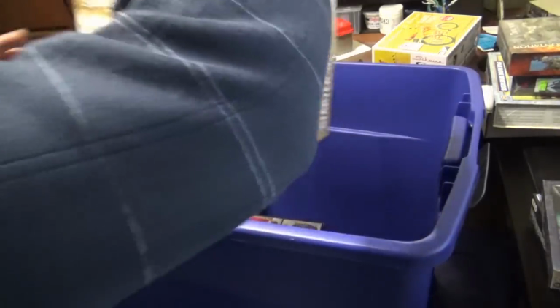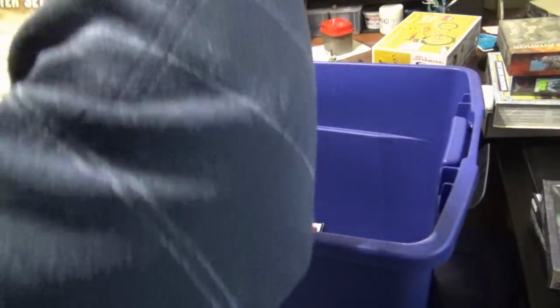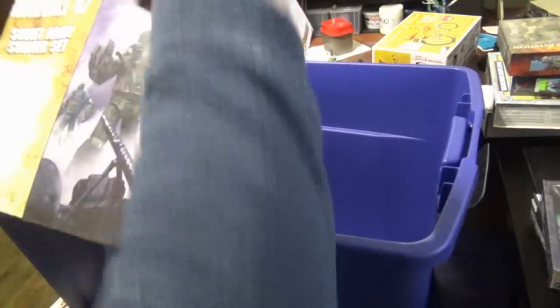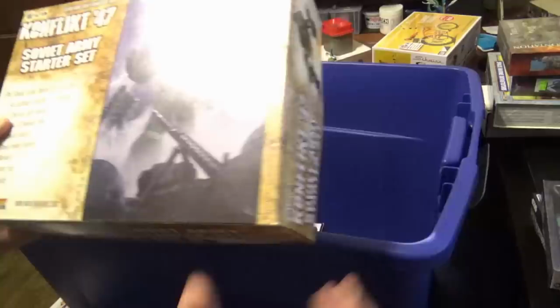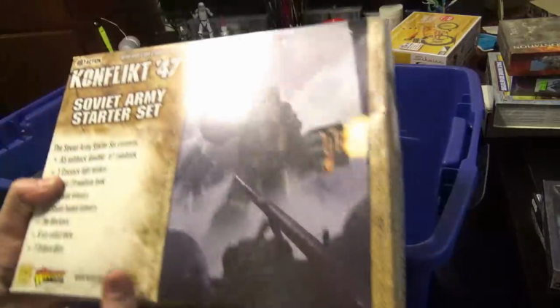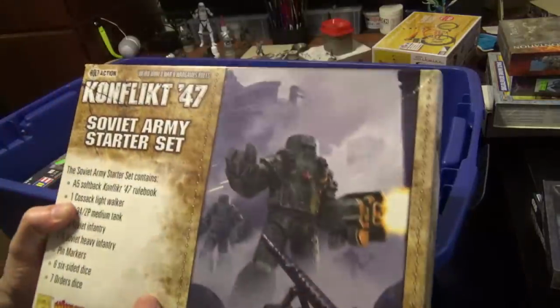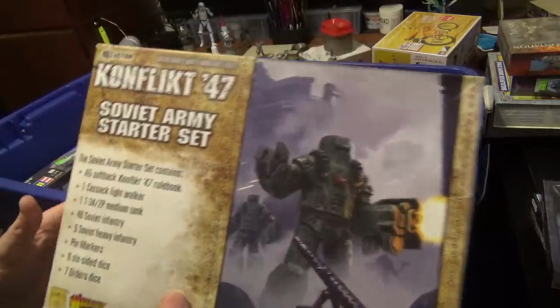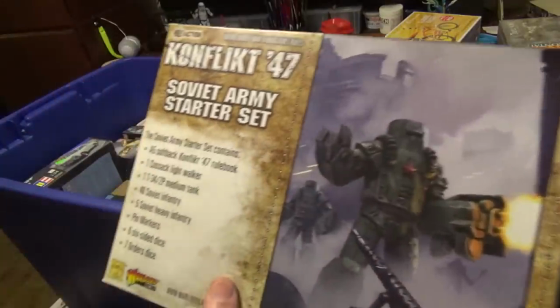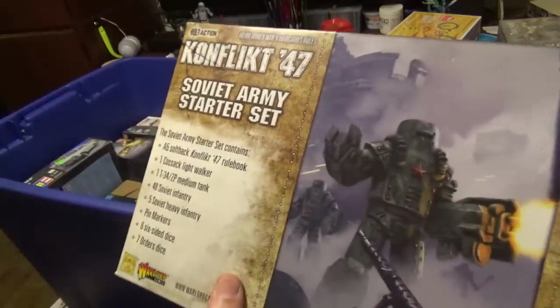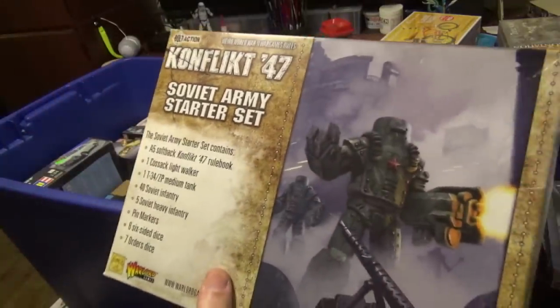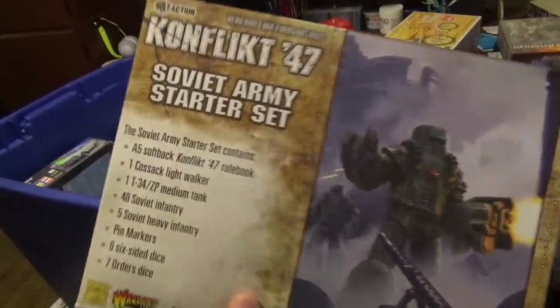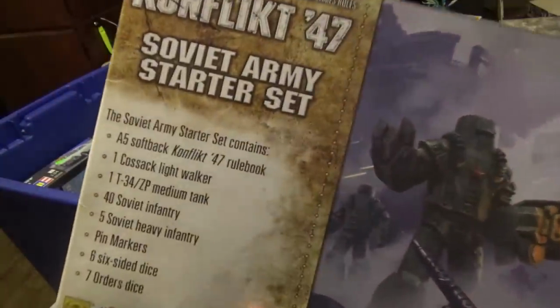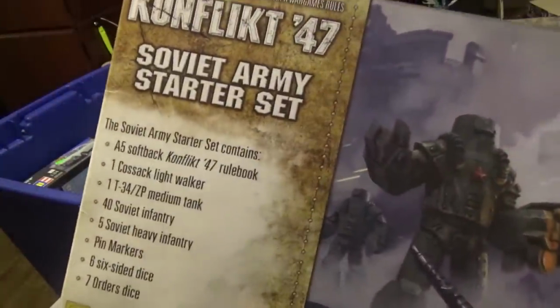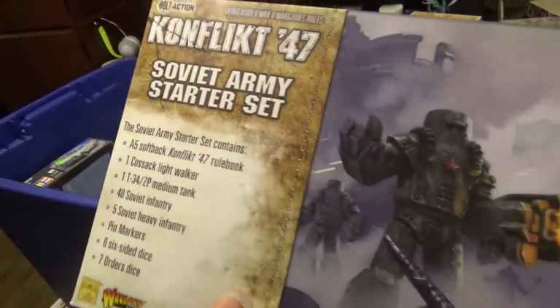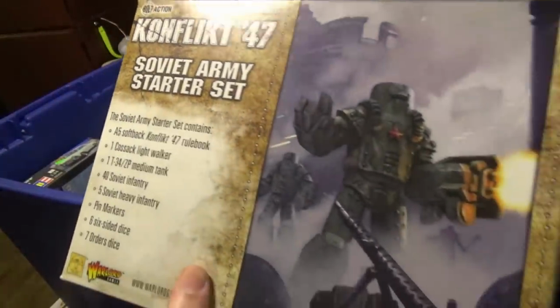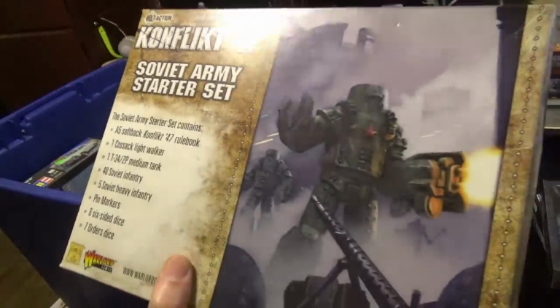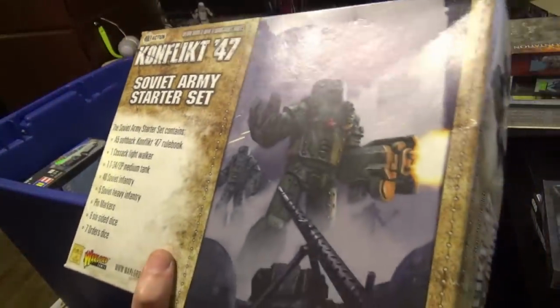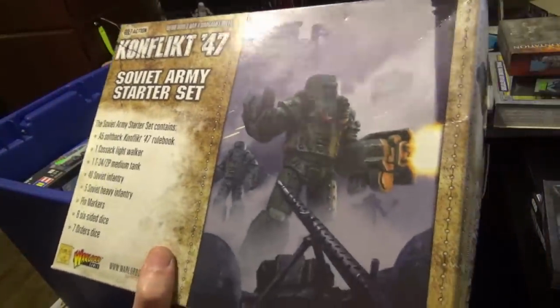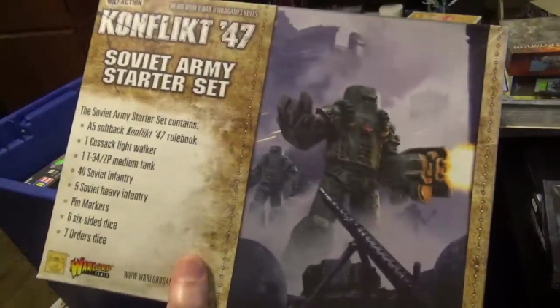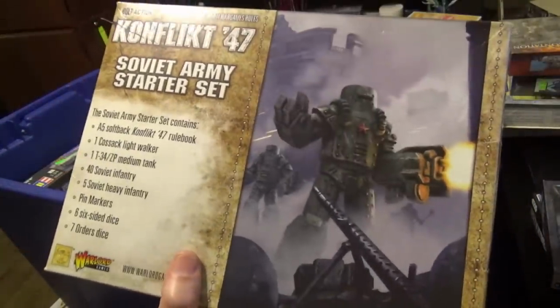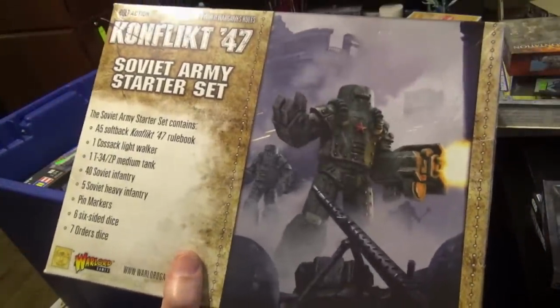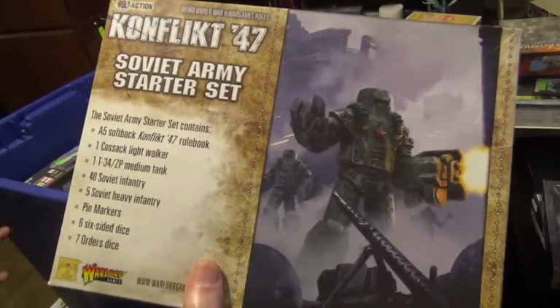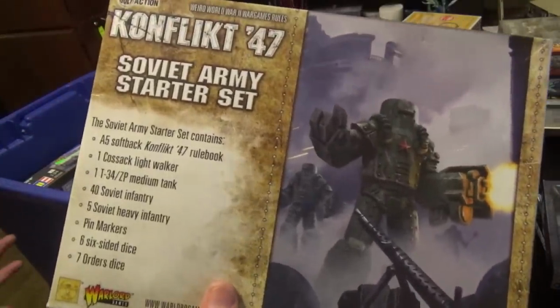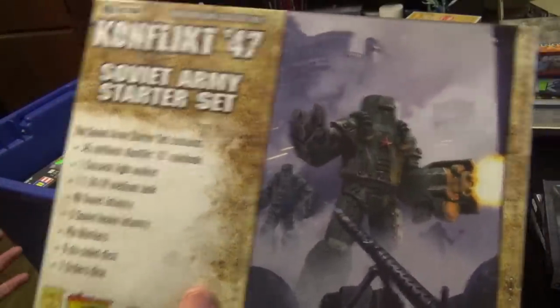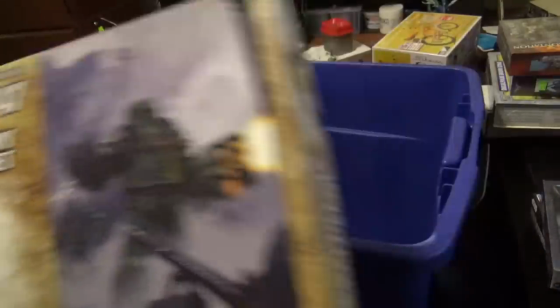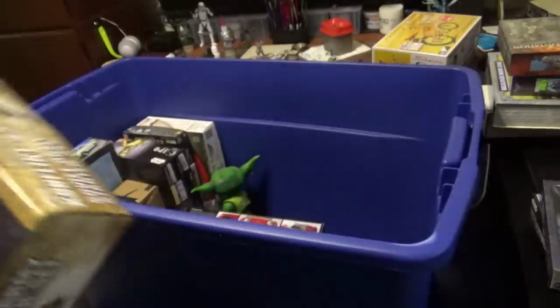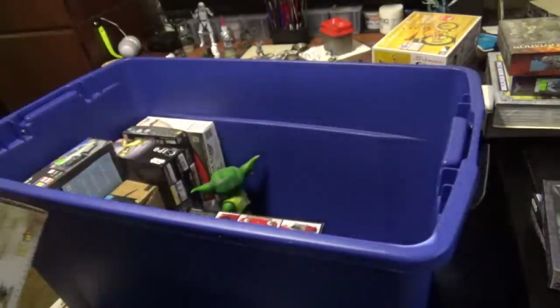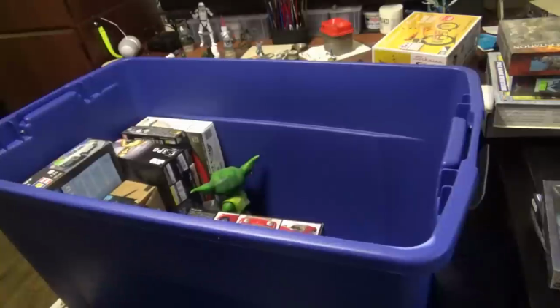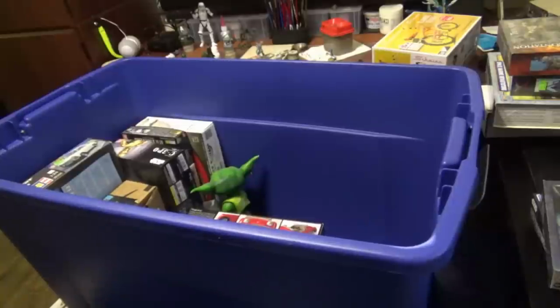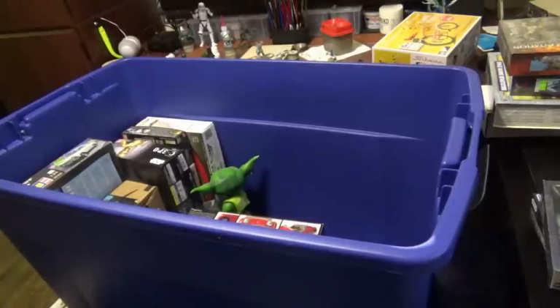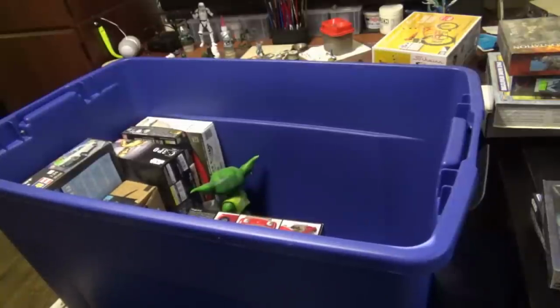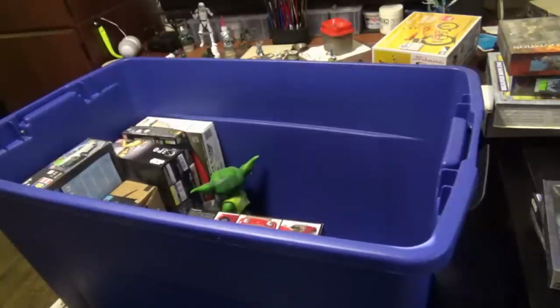Conflict 47 — big Soviet army. Someone actually gifted me this, and unfortunately I never got to play because no one wants to play around my area.